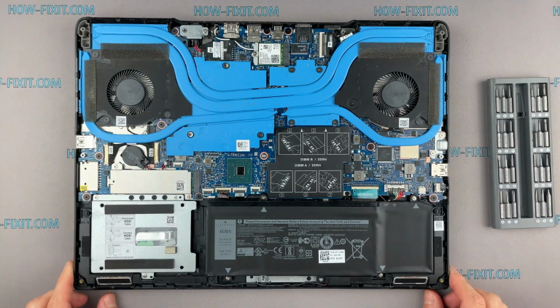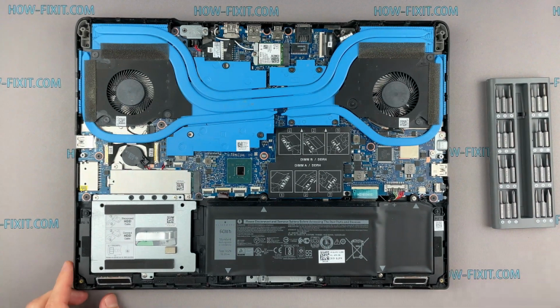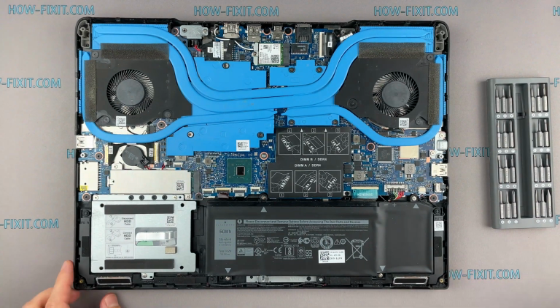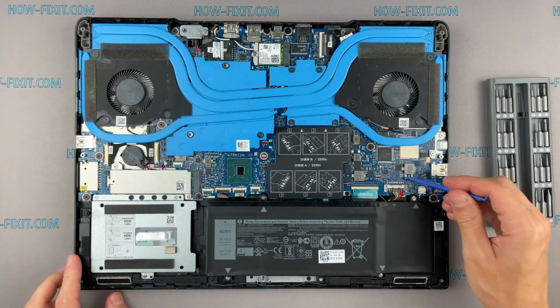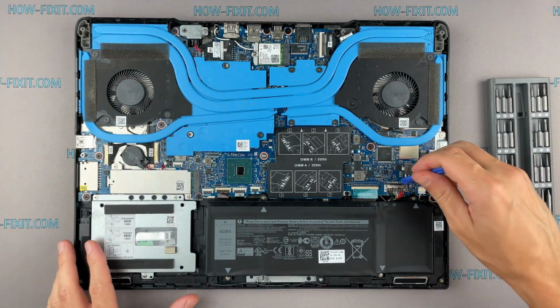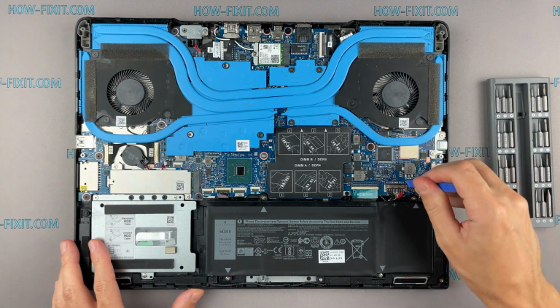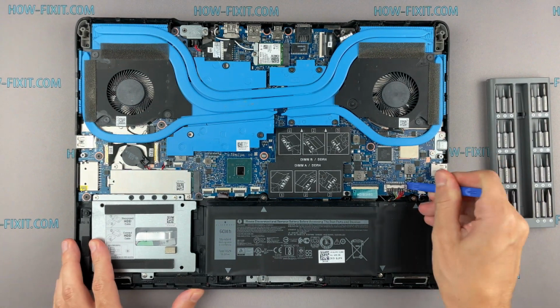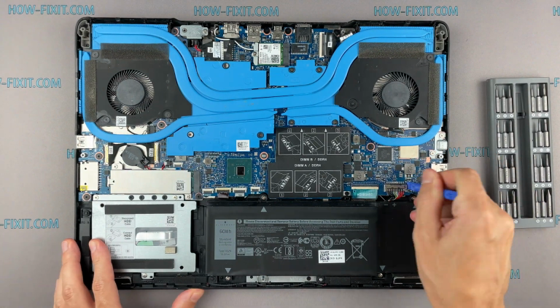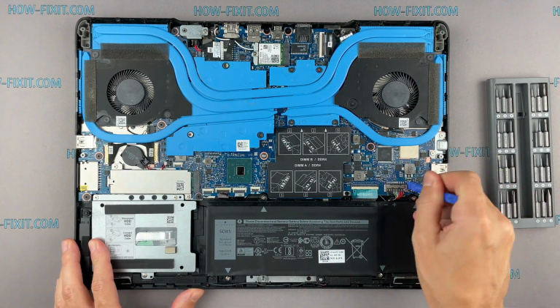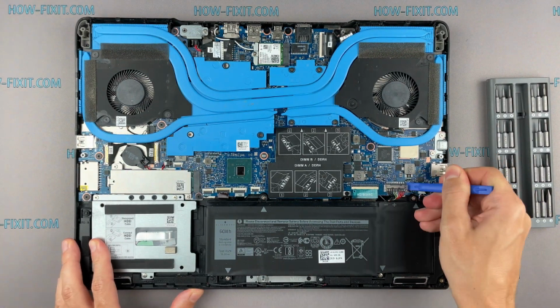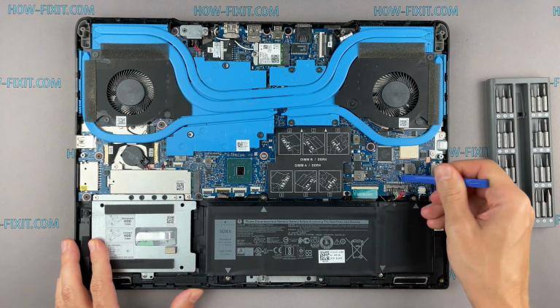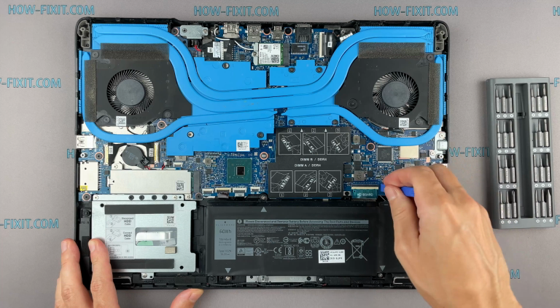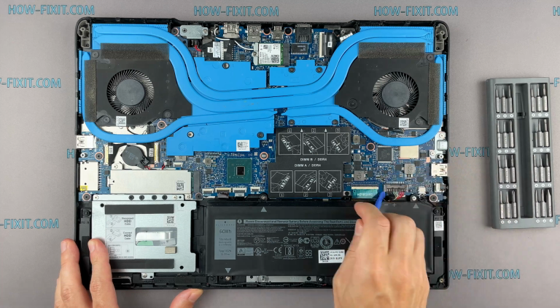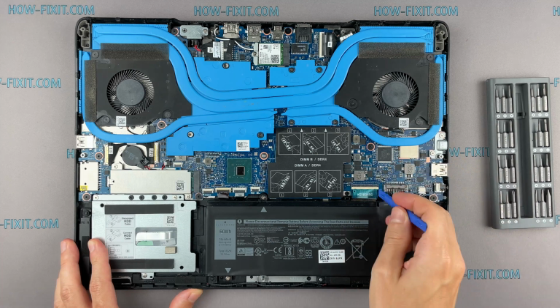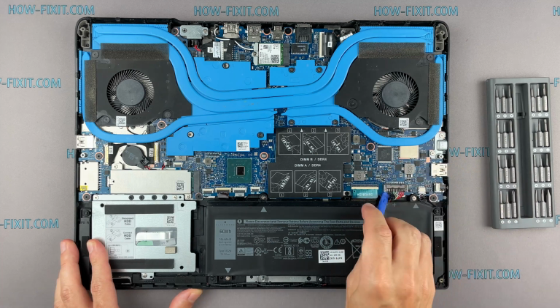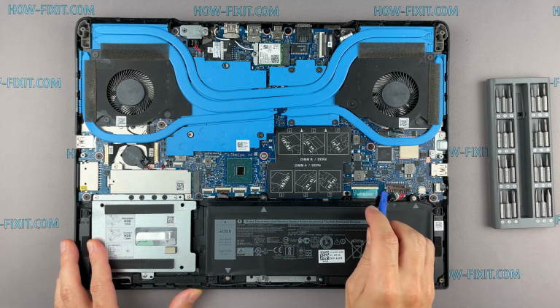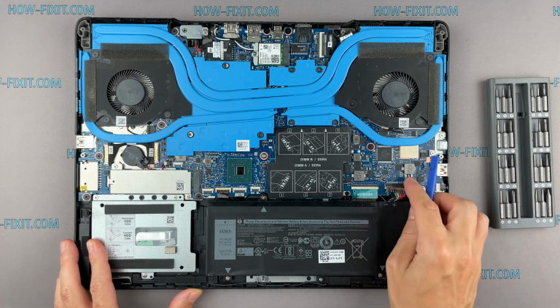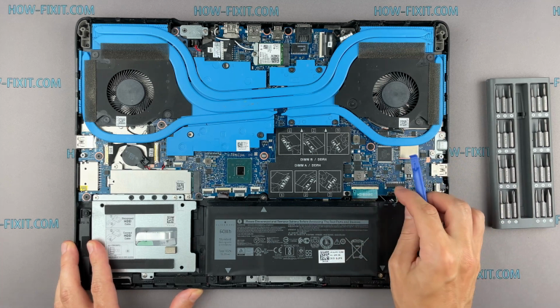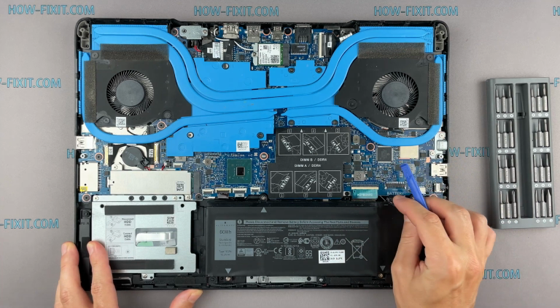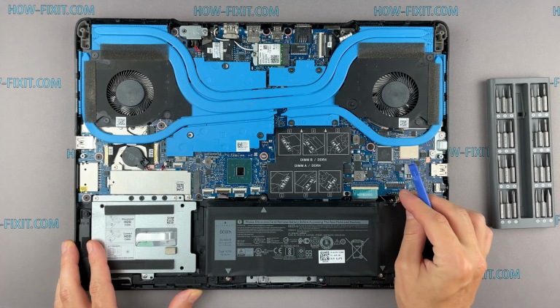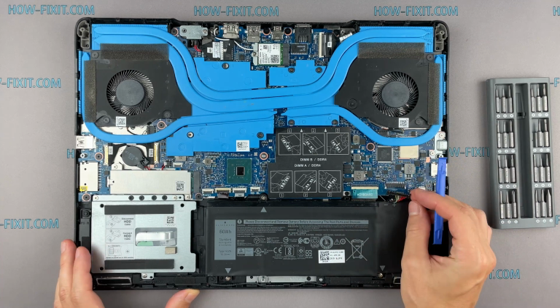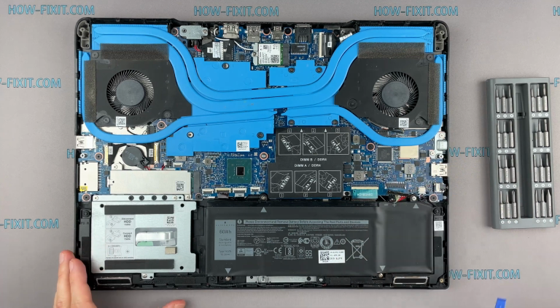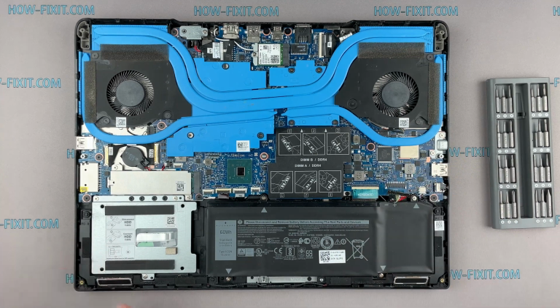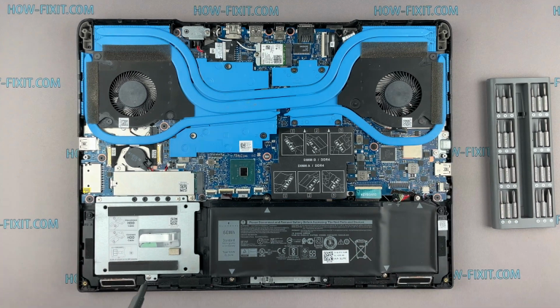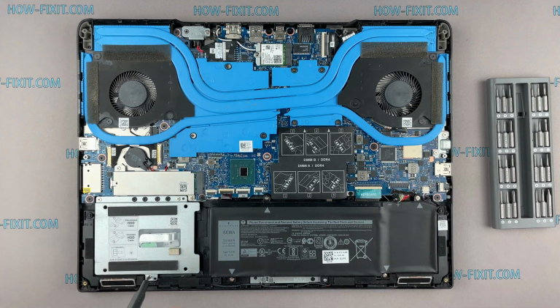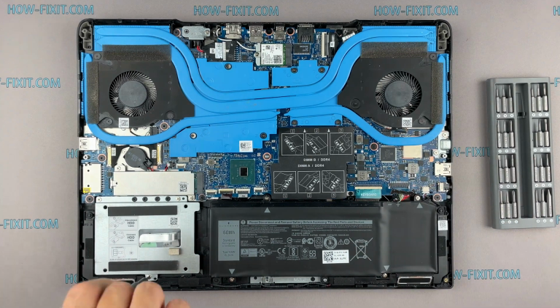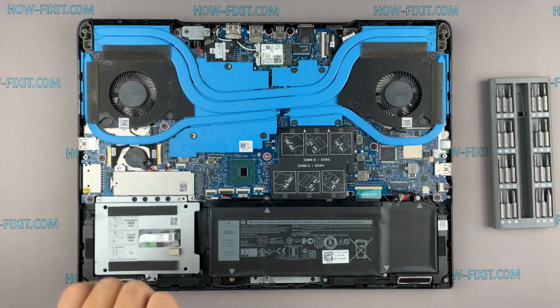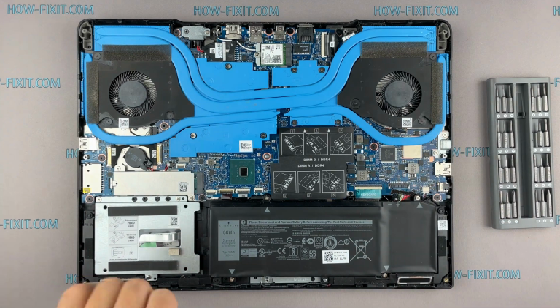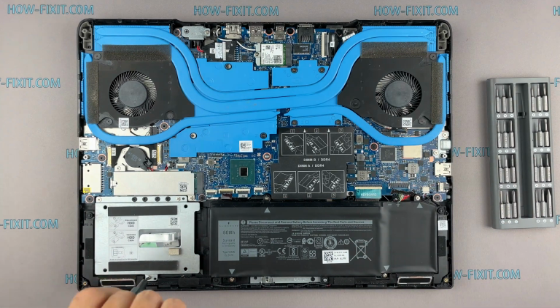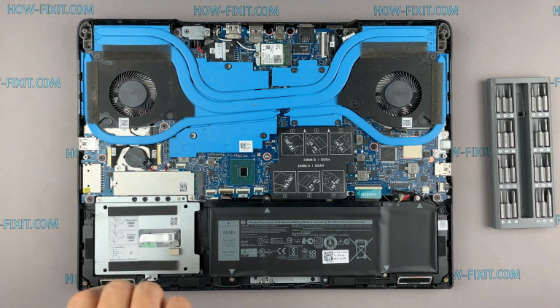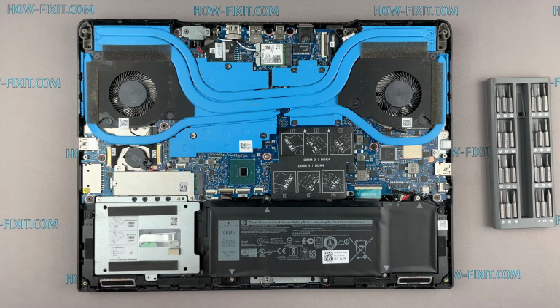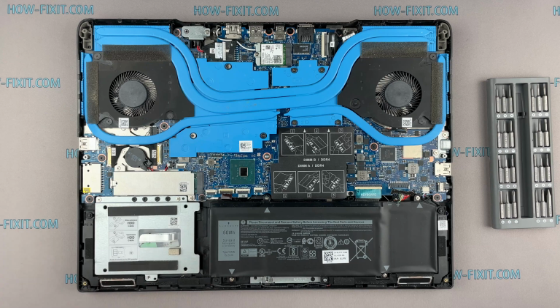Disconnect the battery cable from the motherboard. Then remove the screws securing the hard drive cage.